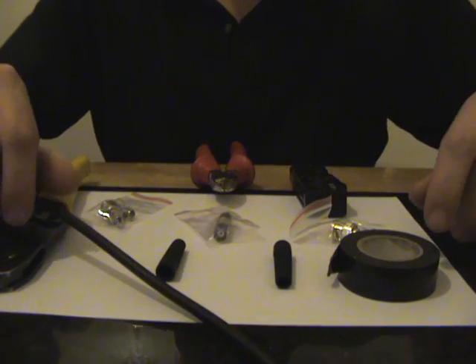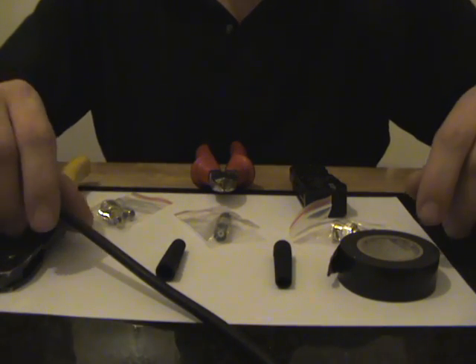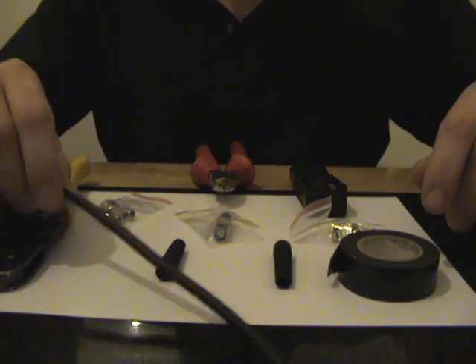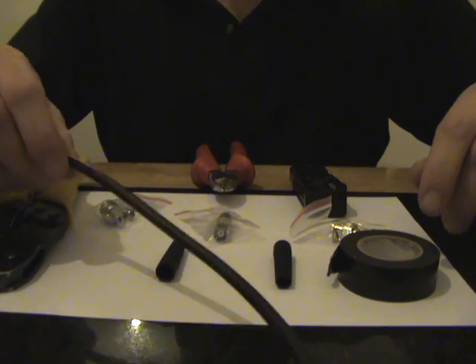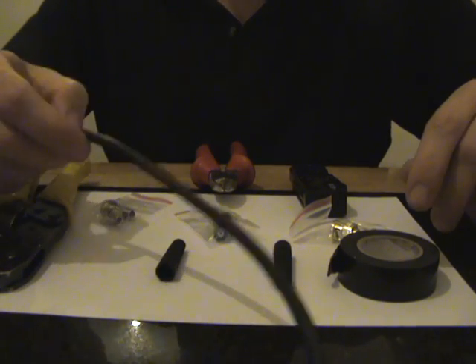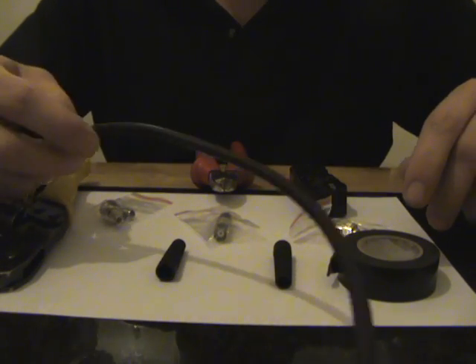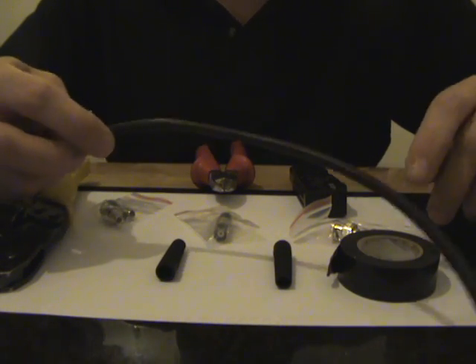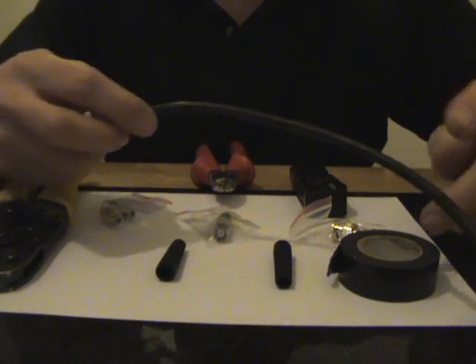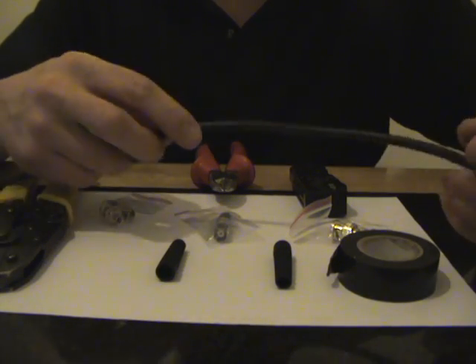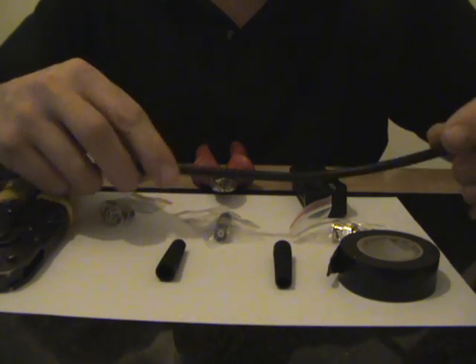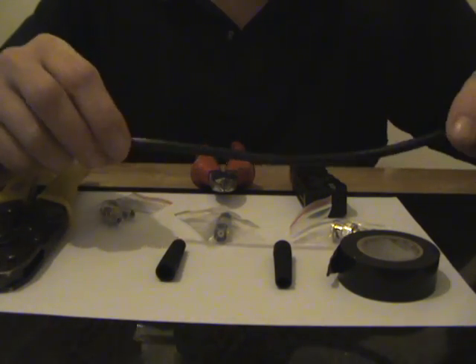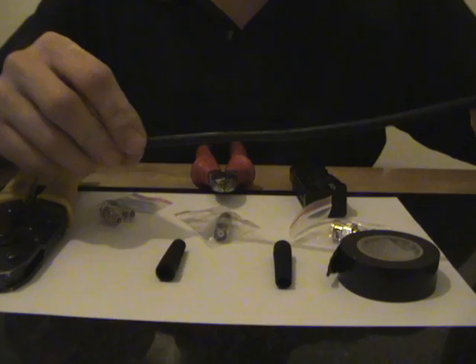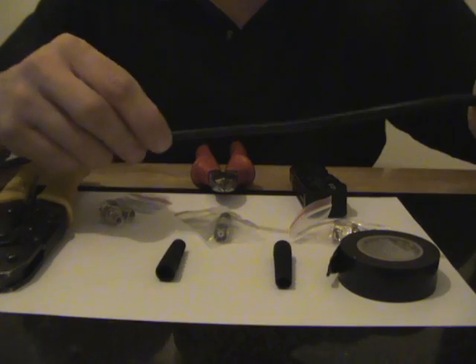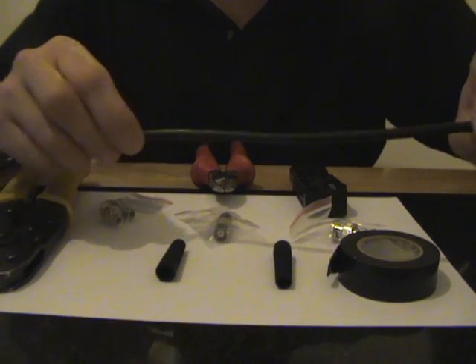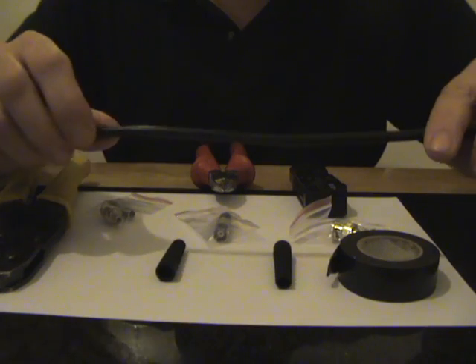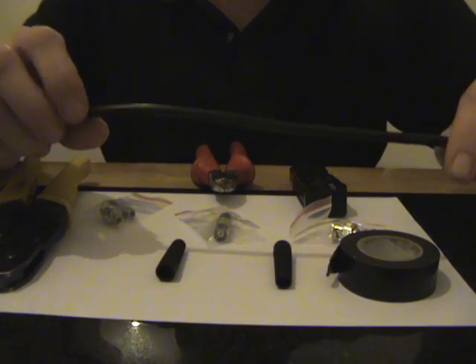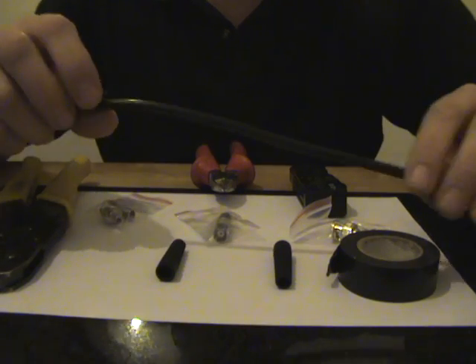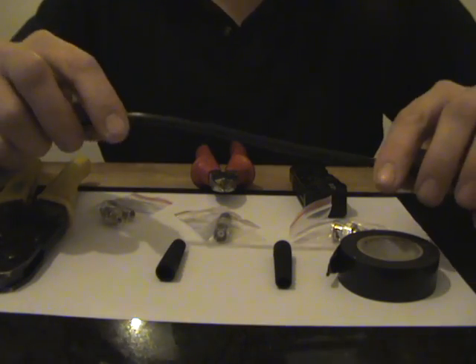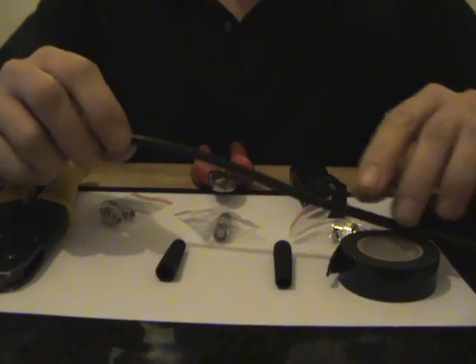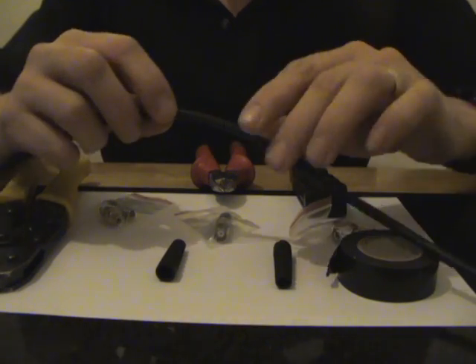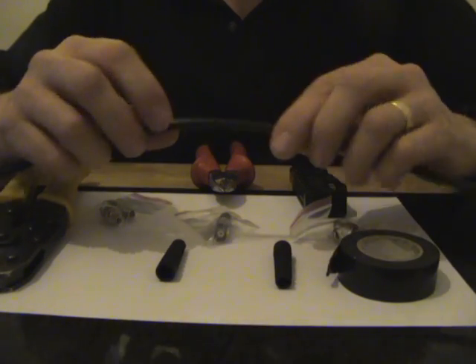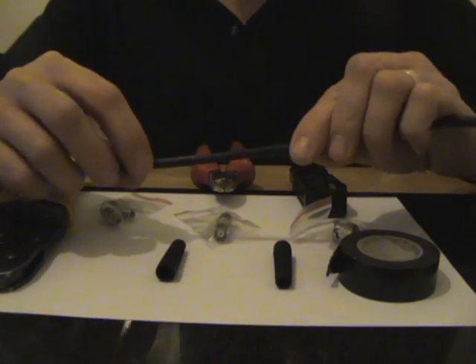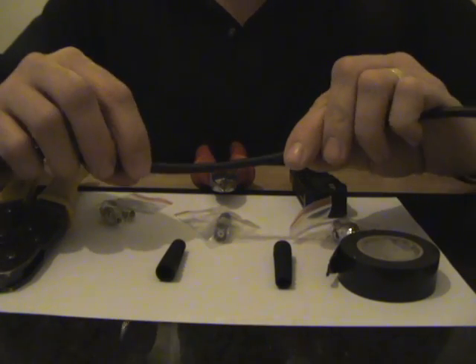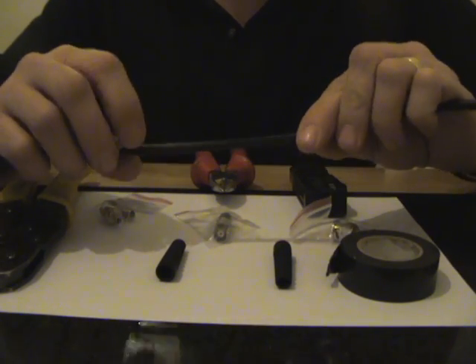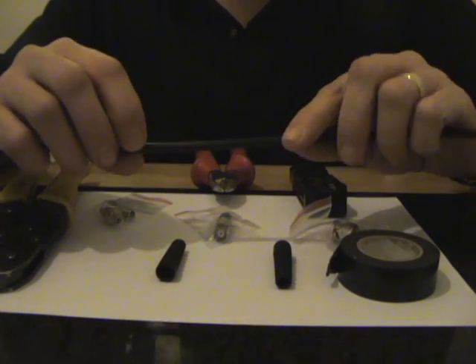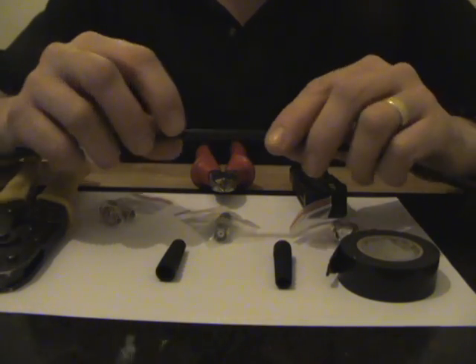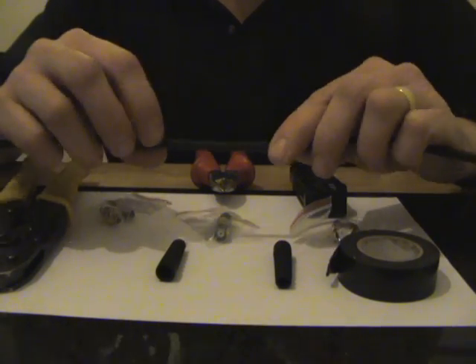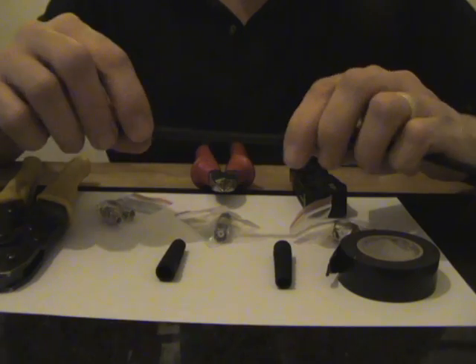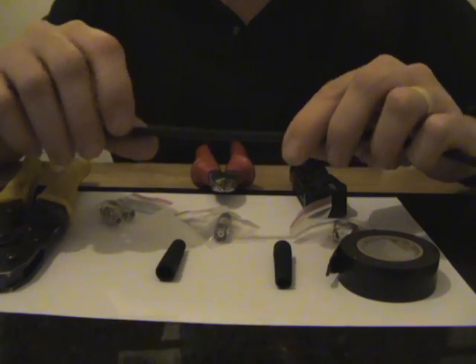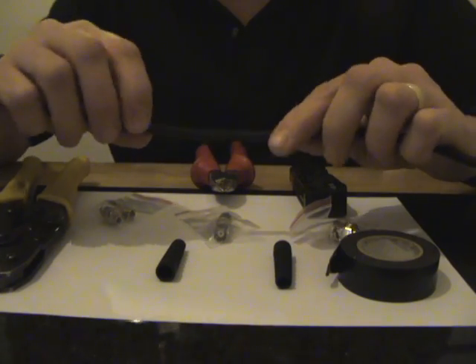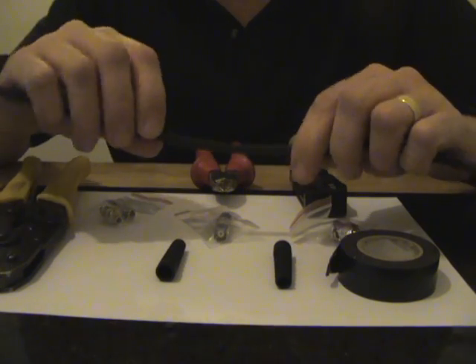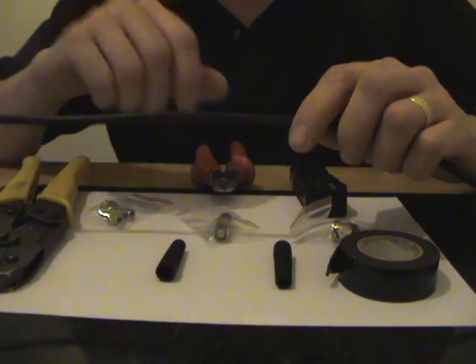Today we are going to show you how to repair your coaxial RG59 cable if for any reason it is snapped or you need to put a joint into the cable.